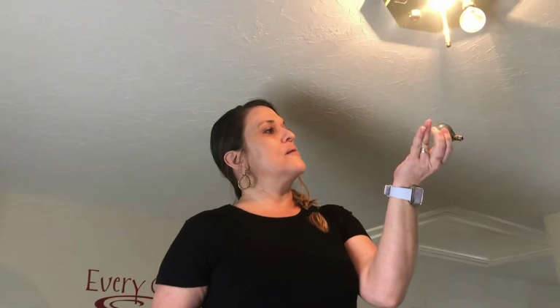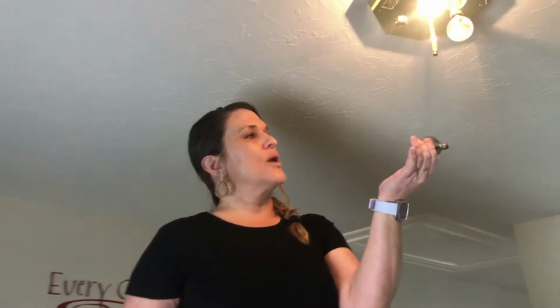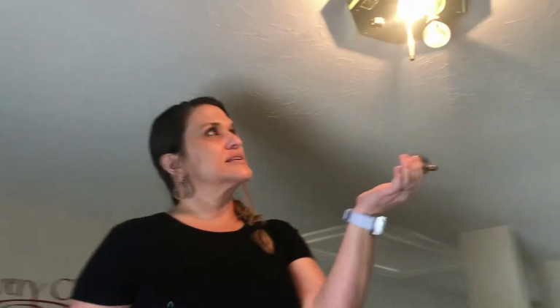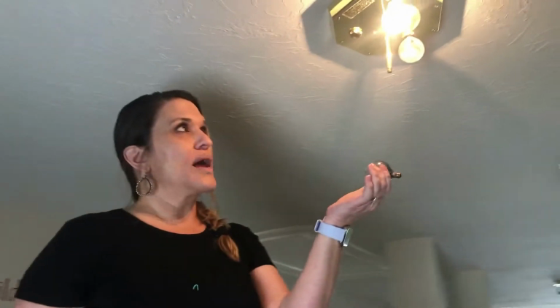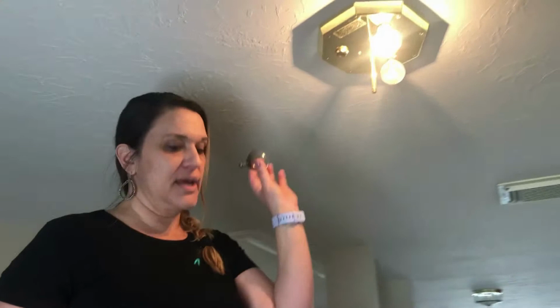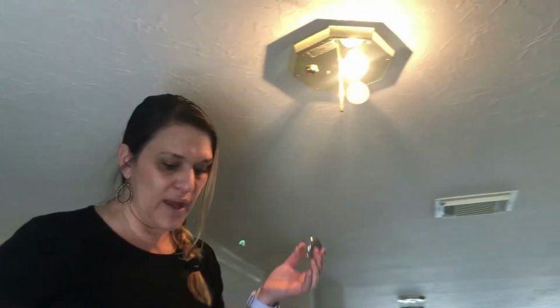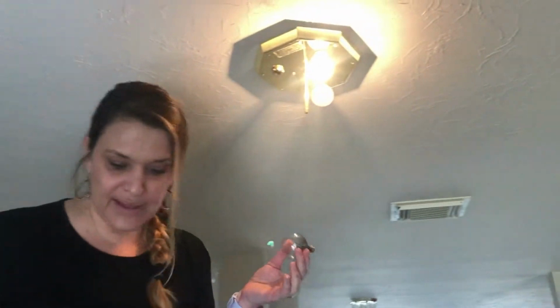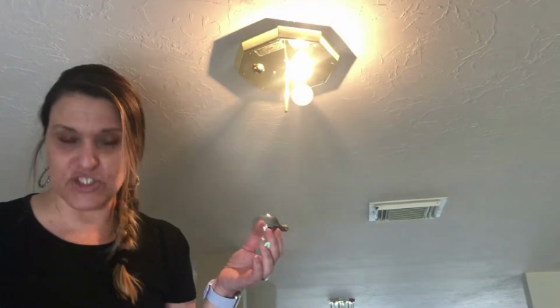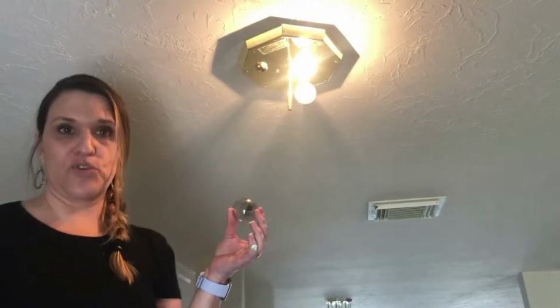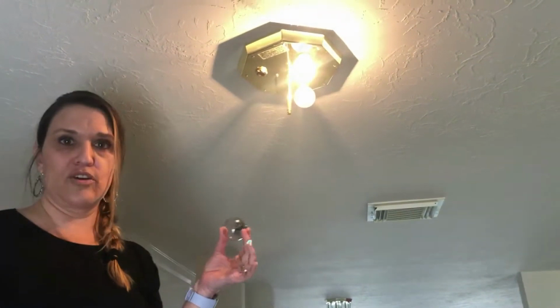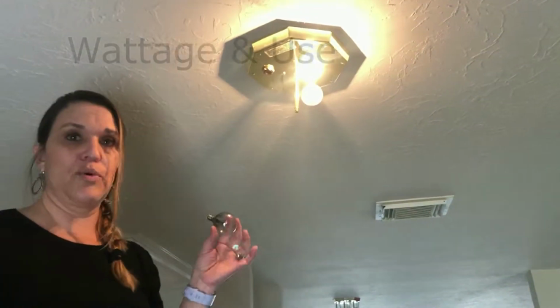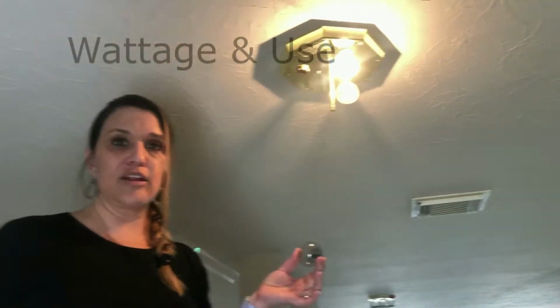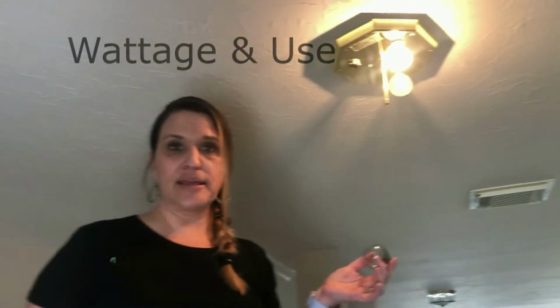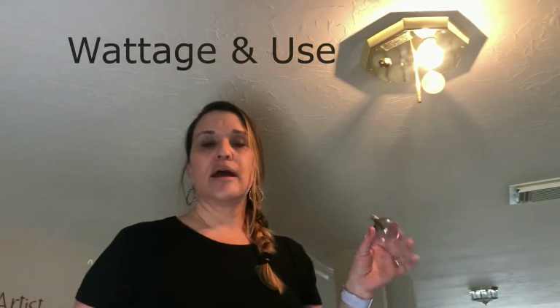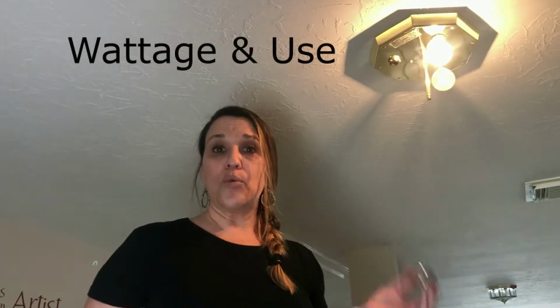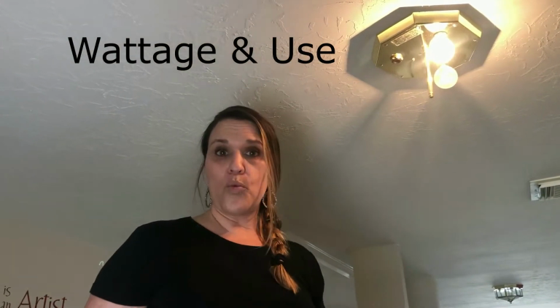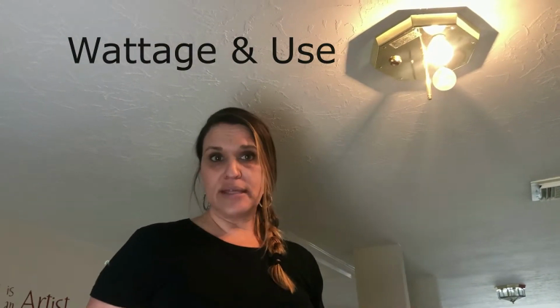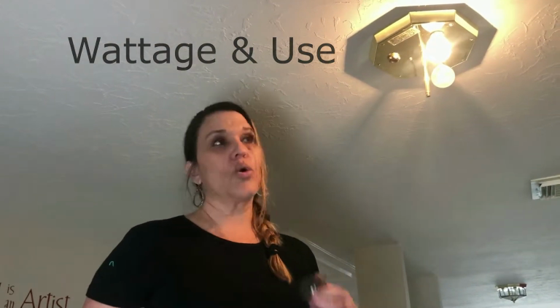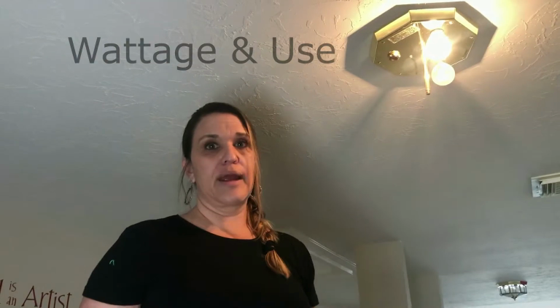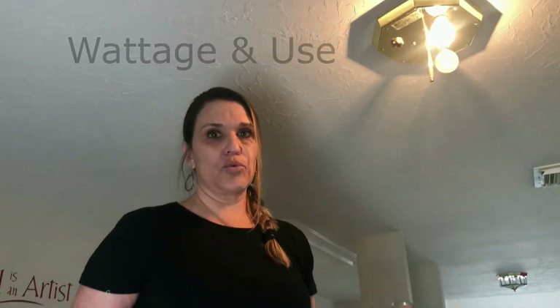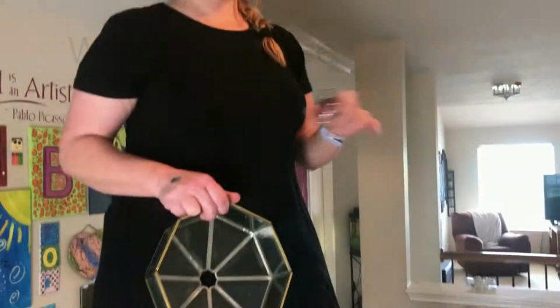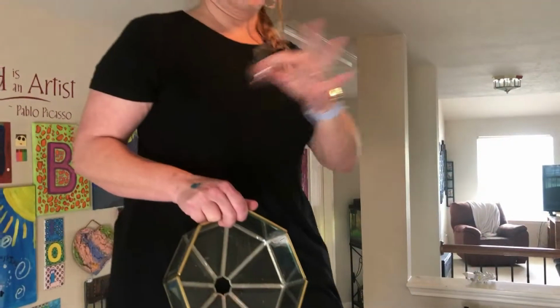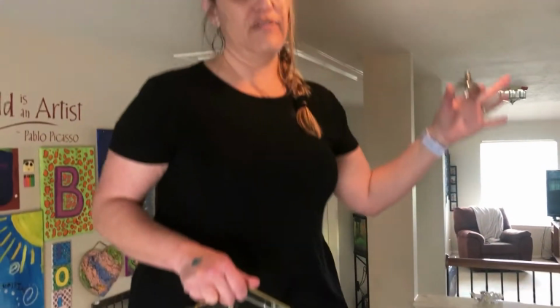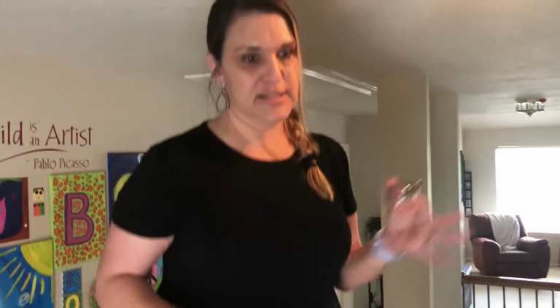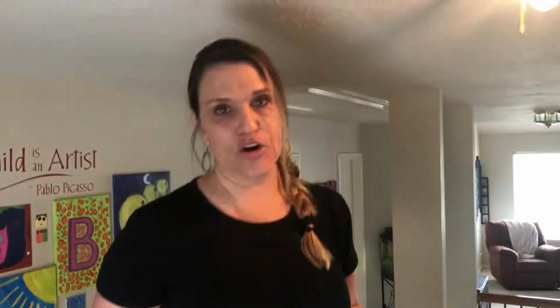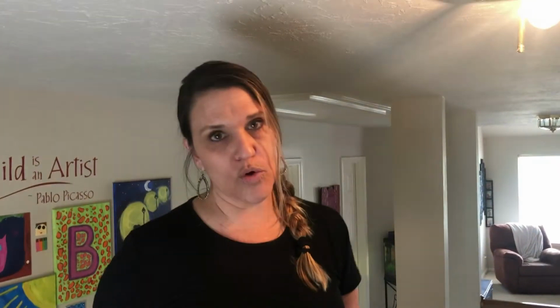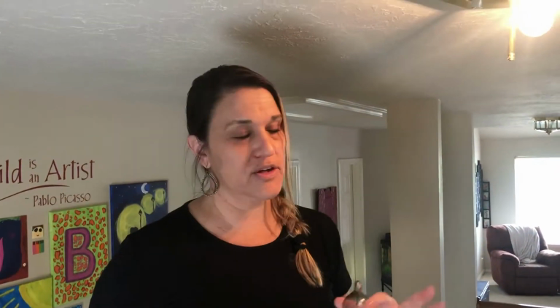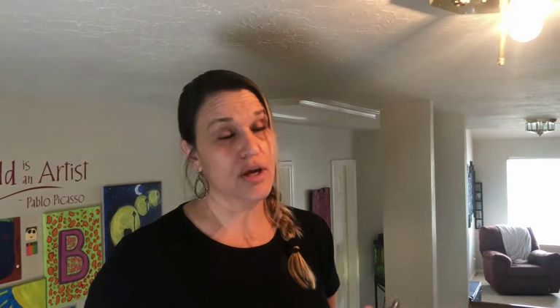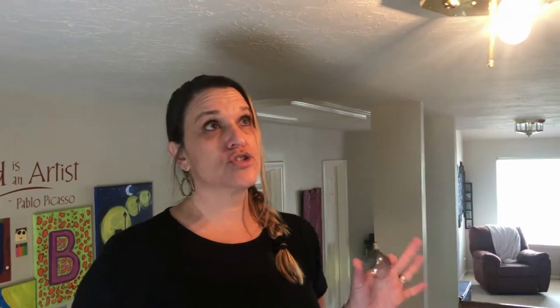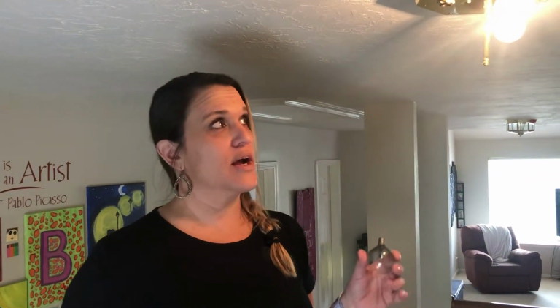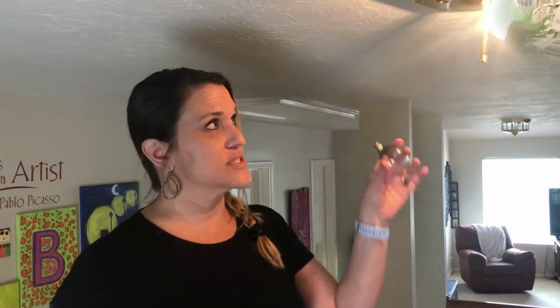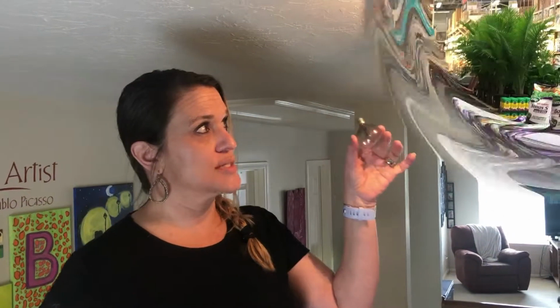You'll want to consider wattage and what the light is used for — whether you want a yellow light, a warm white, a regular white, a cool white, and all the variances in between. There are so many options, it's crazy.